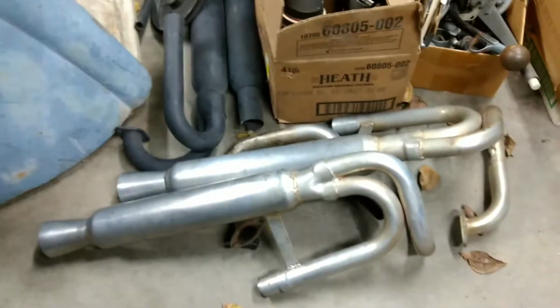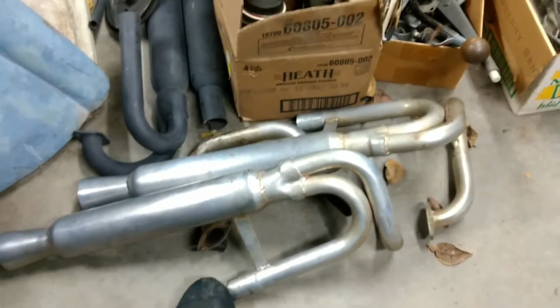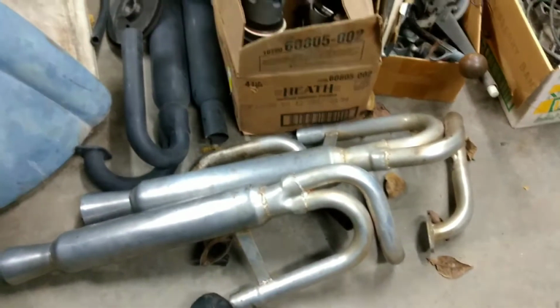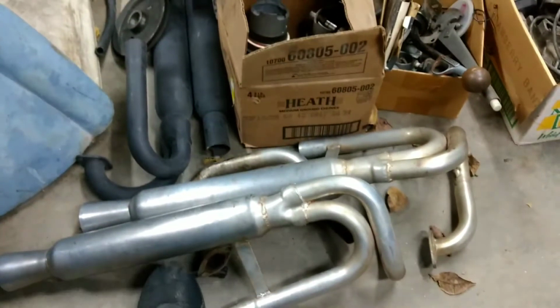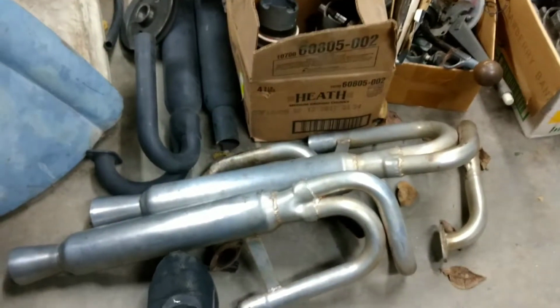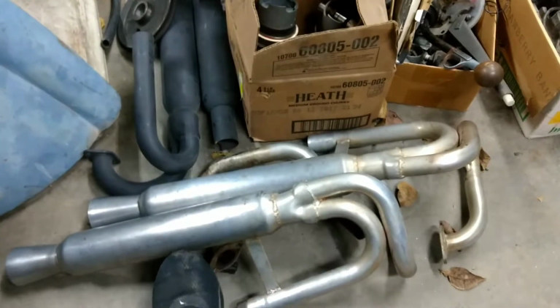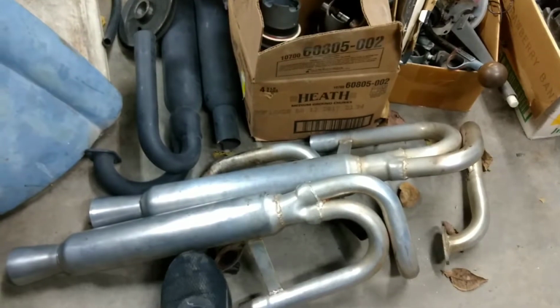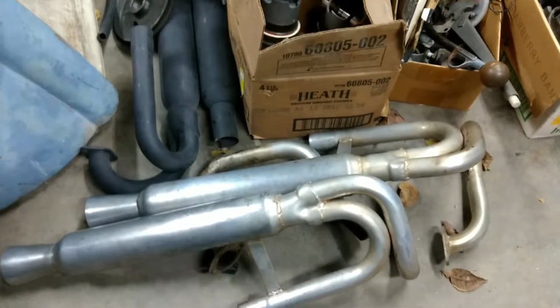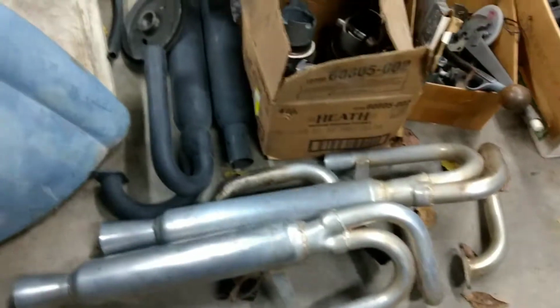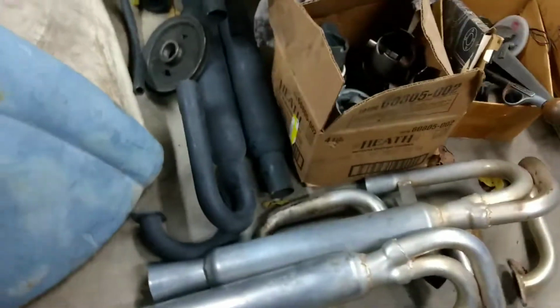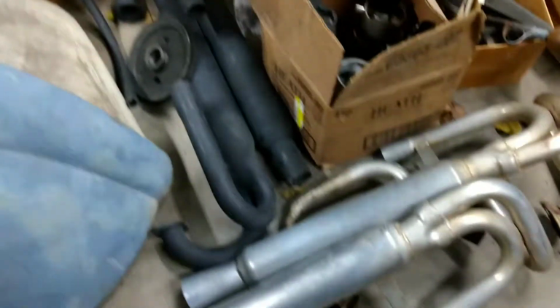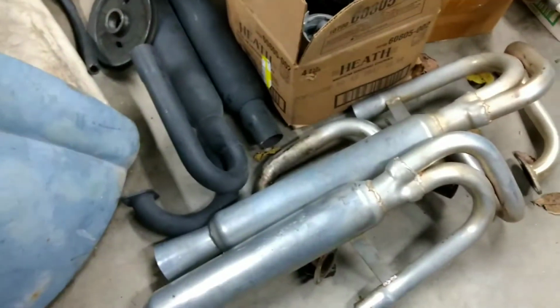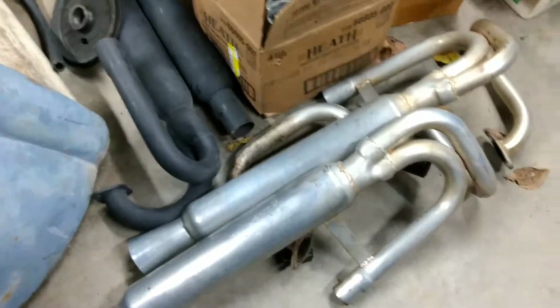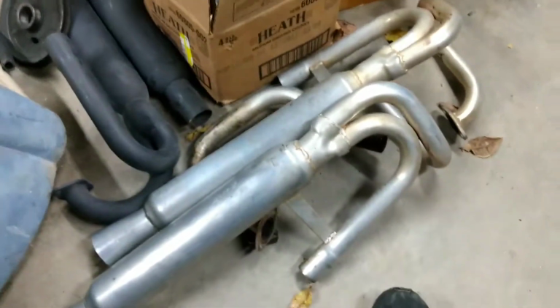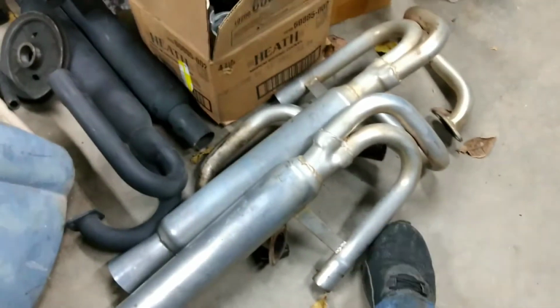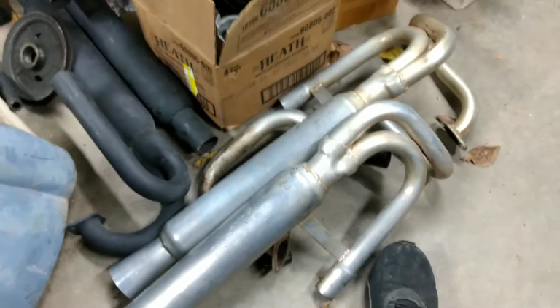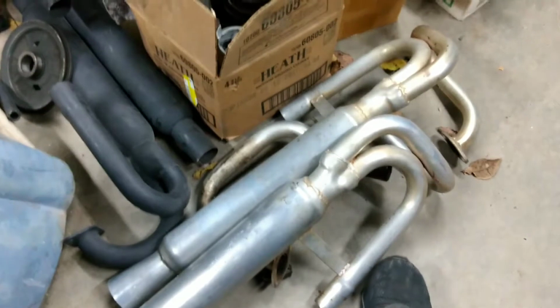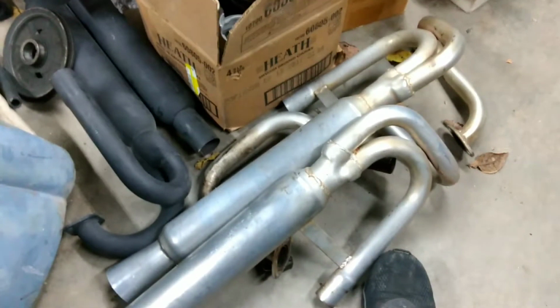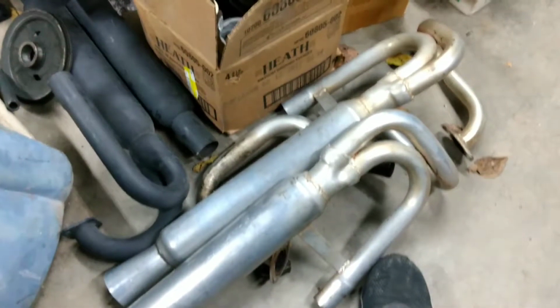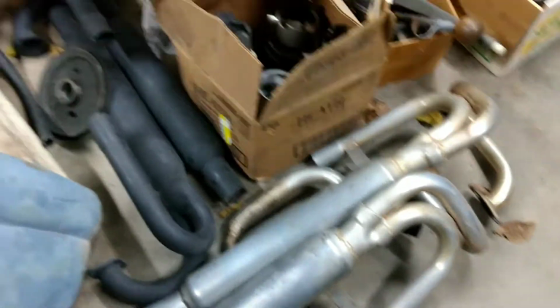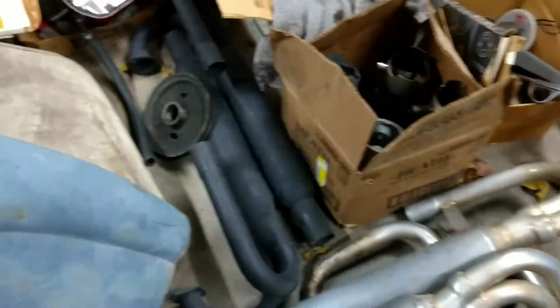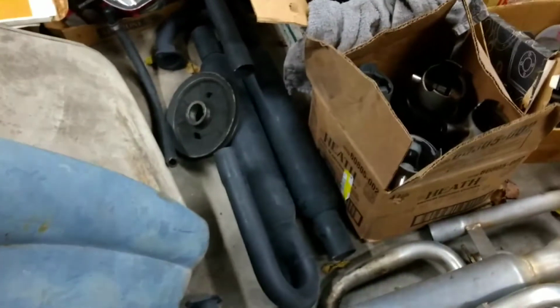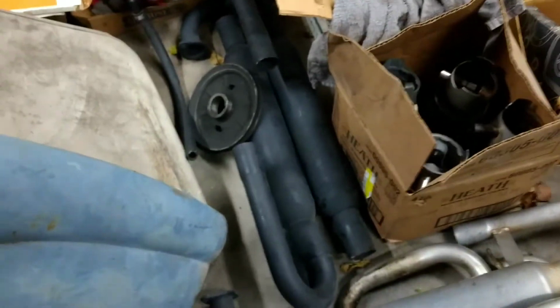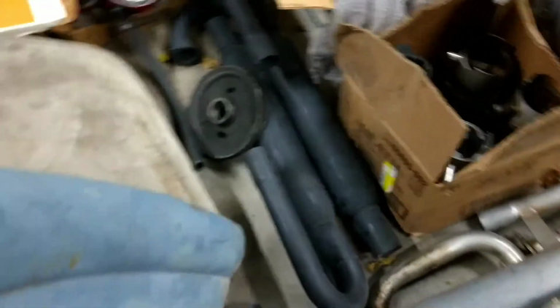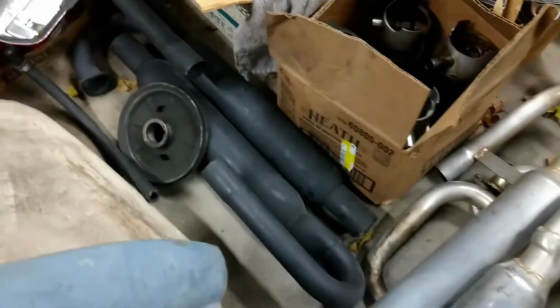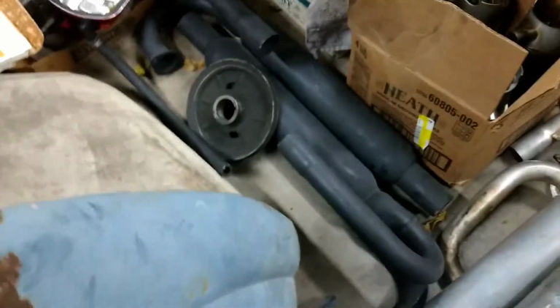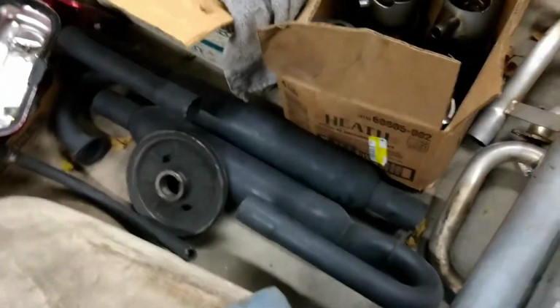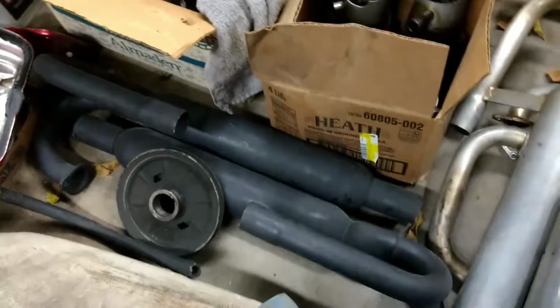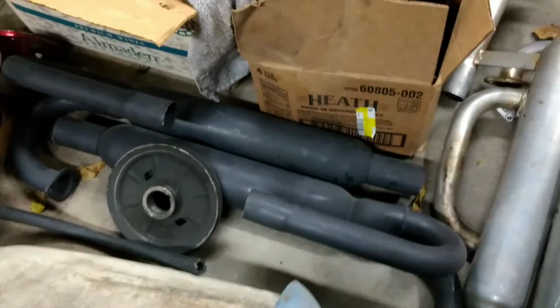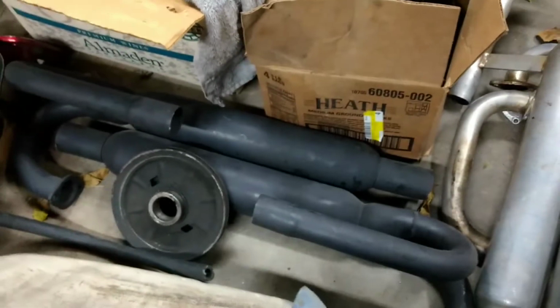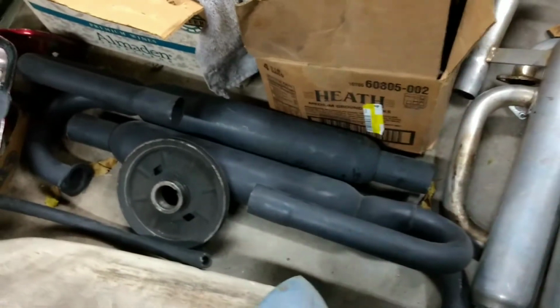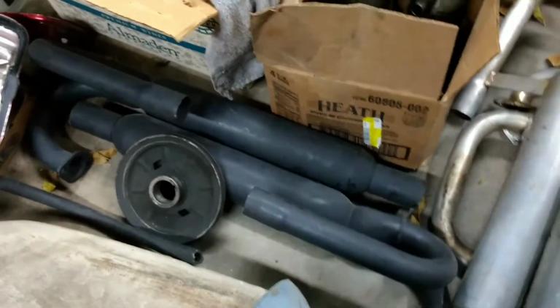A couple sets of pipes - these are really, really loud. I don't know if those are ceramic coated or quite what they are, but you got some little looks like the old thrush-type mufflers there.